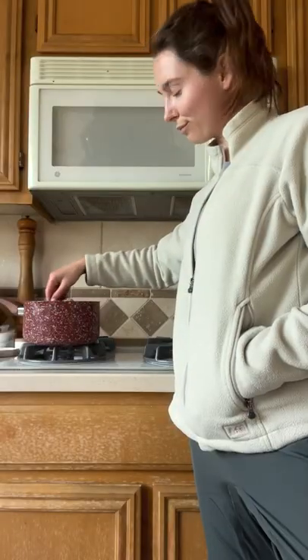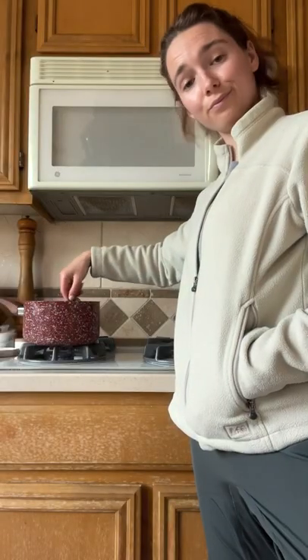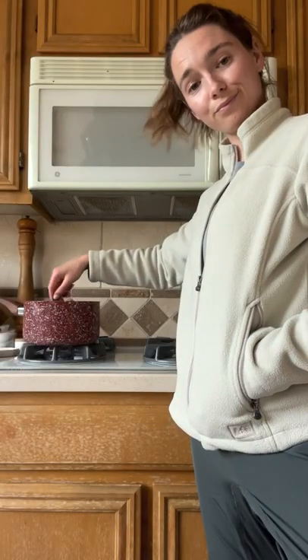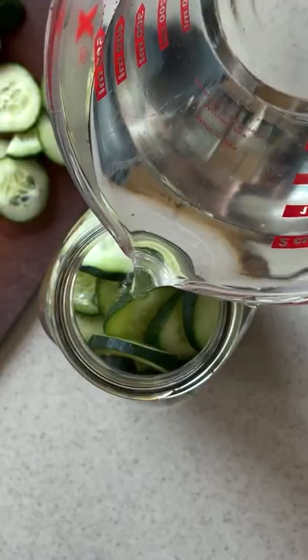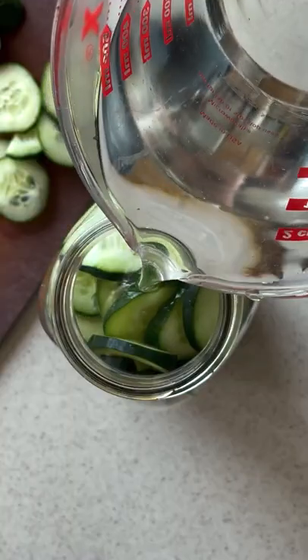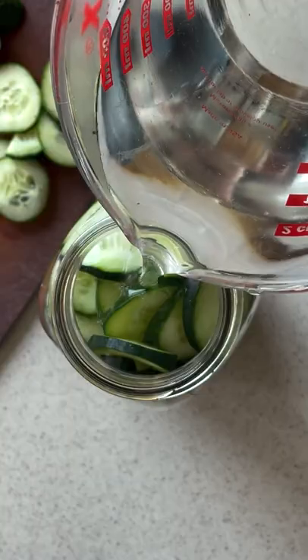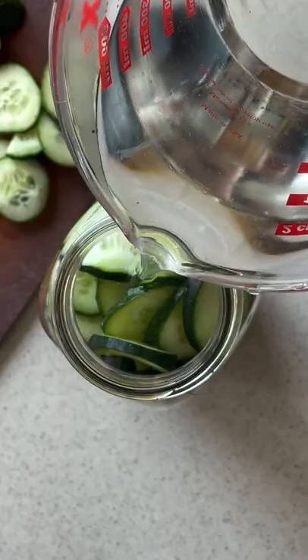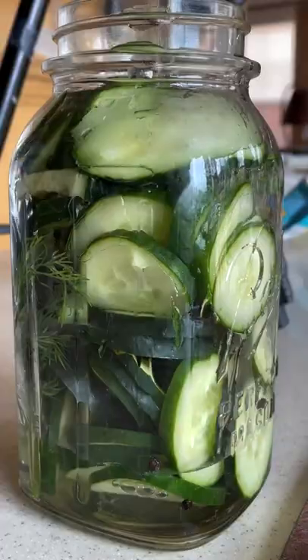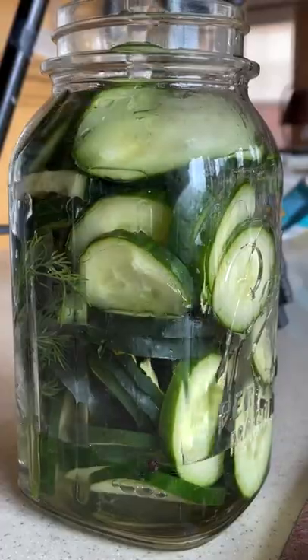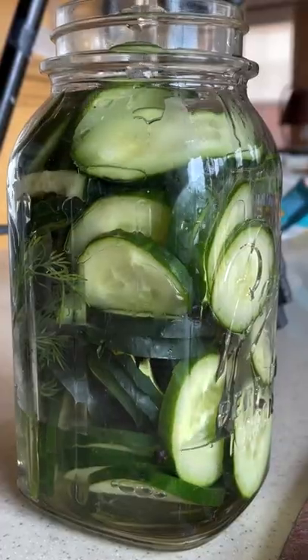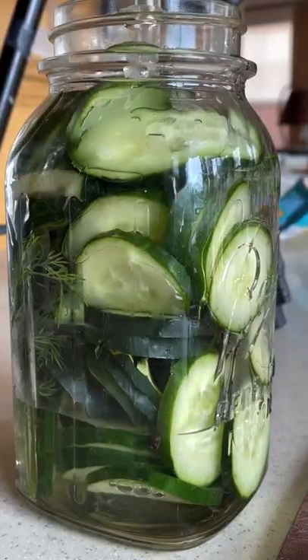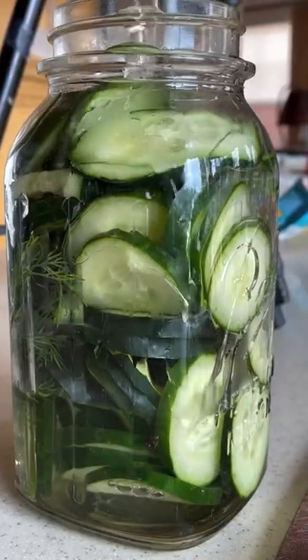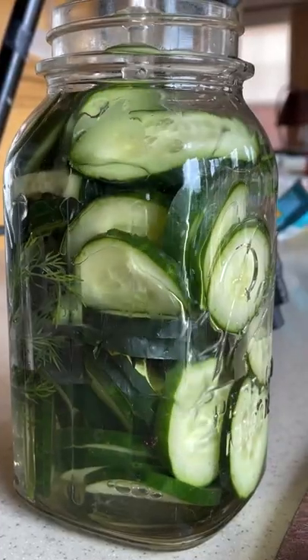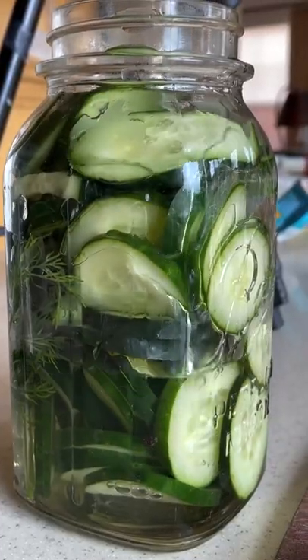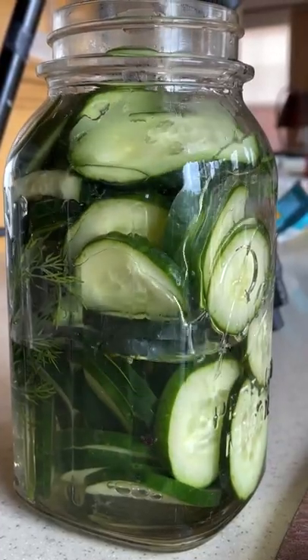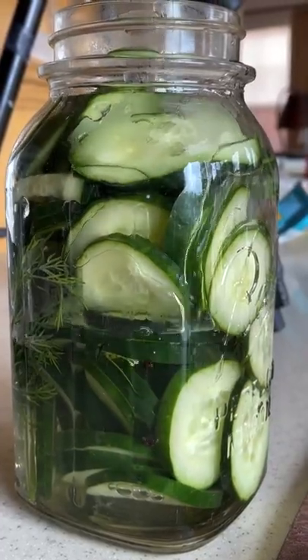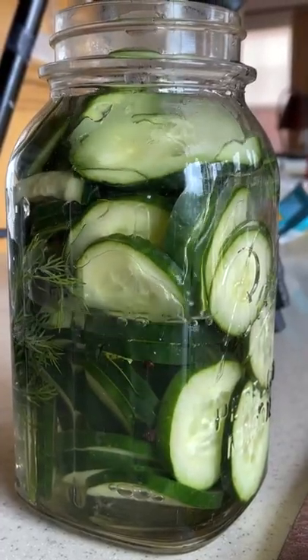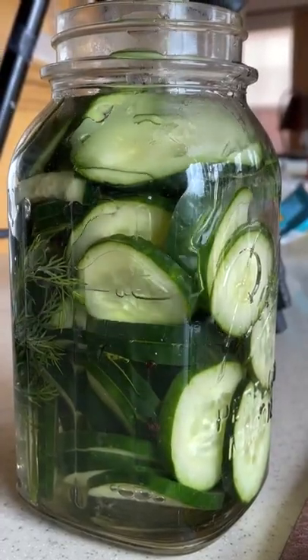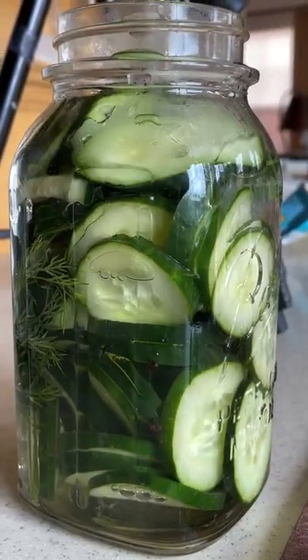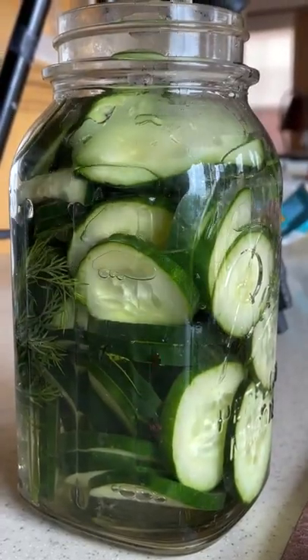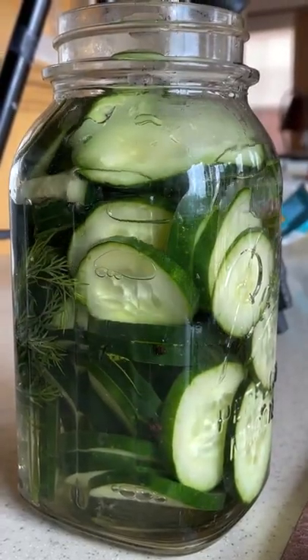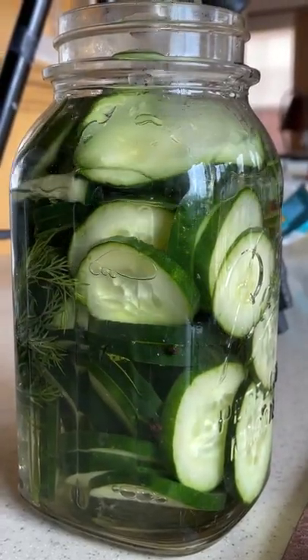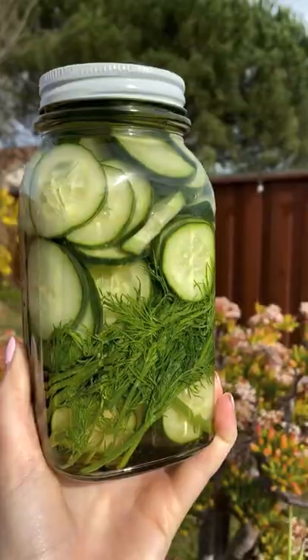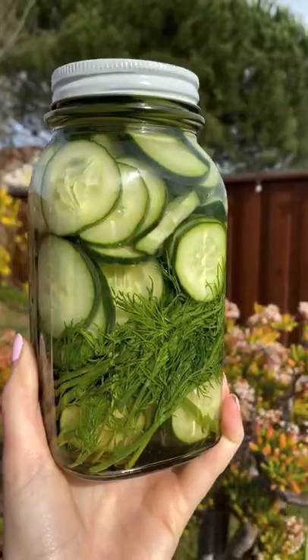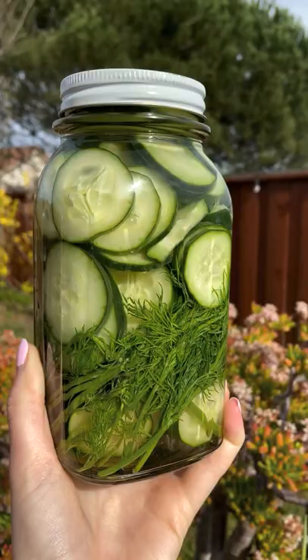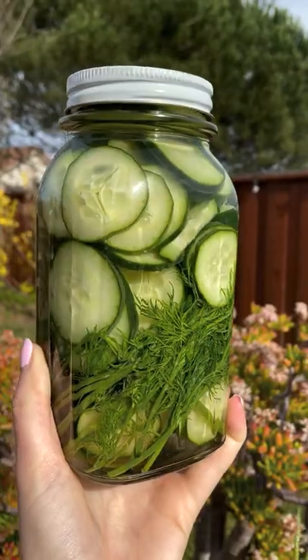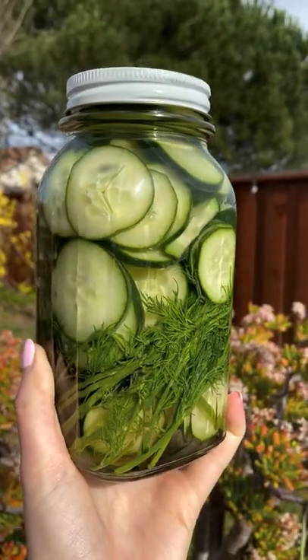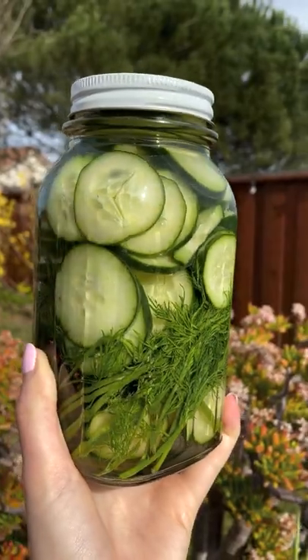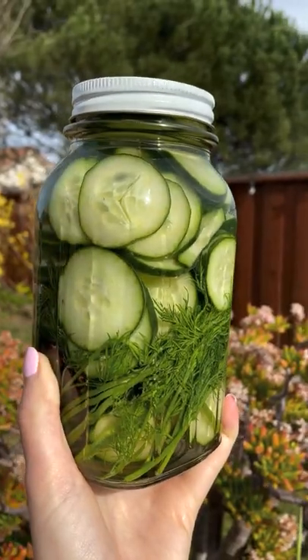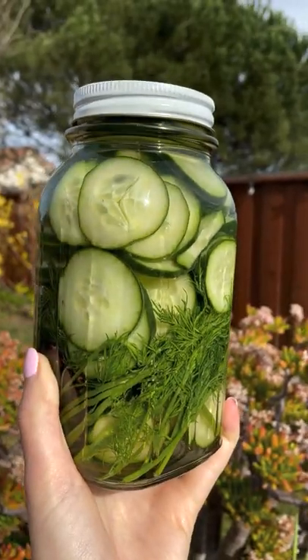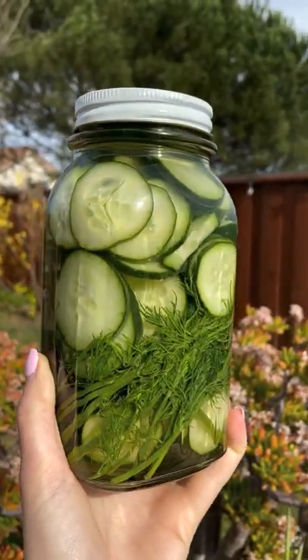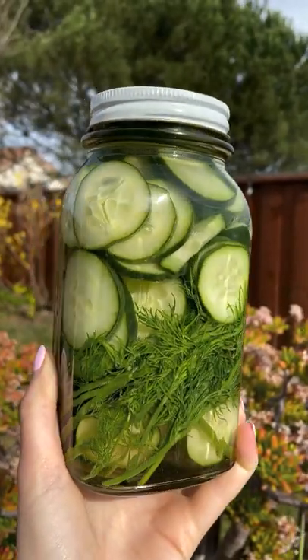Heat this on the stove just until everything's dissolved. It does not need to boil. Let it cool slightly, pour it over your pickles, and let everything come to room temperature before you put it in the fridge.